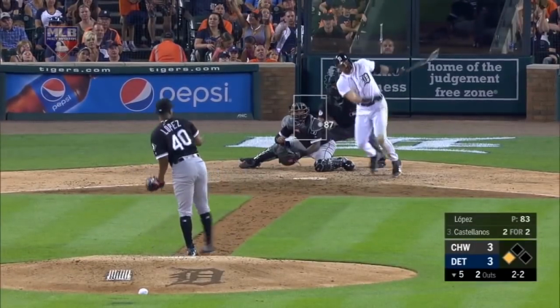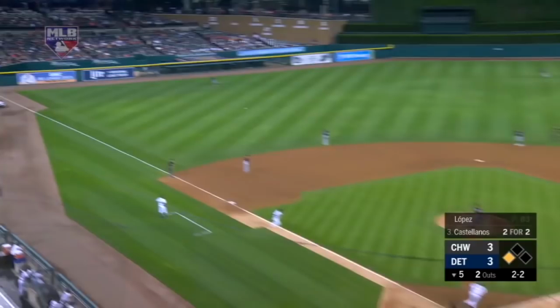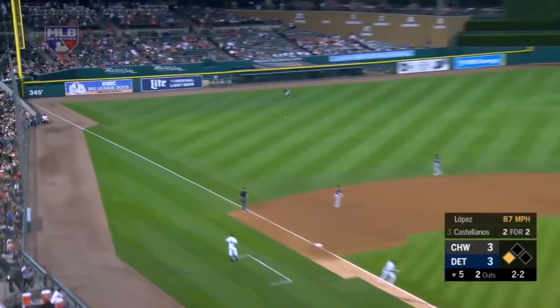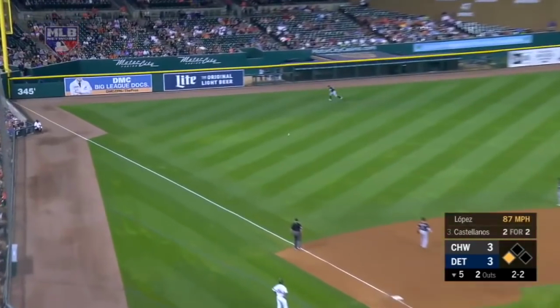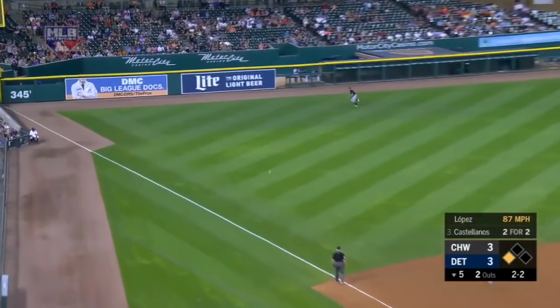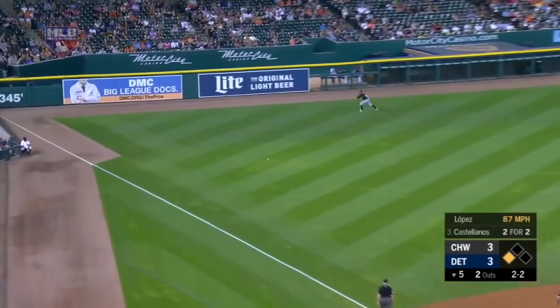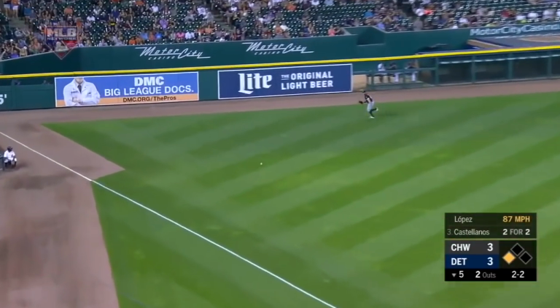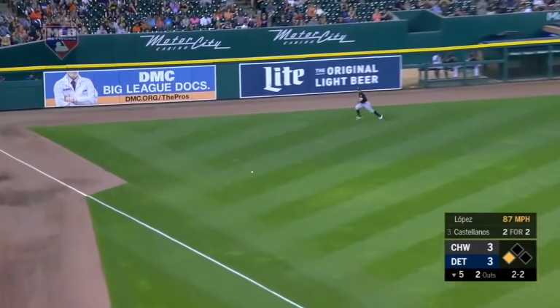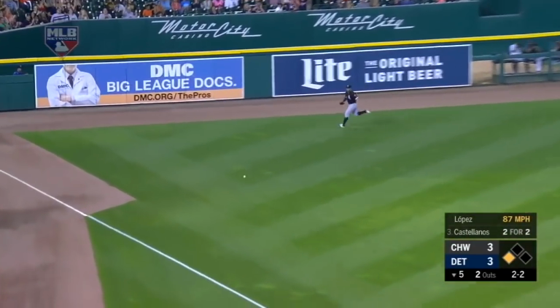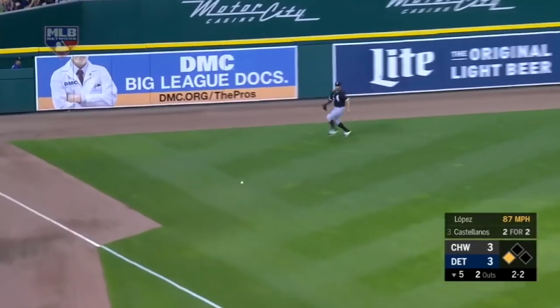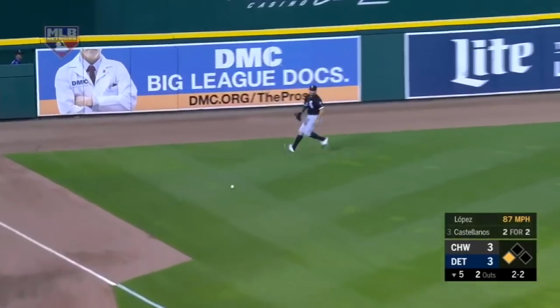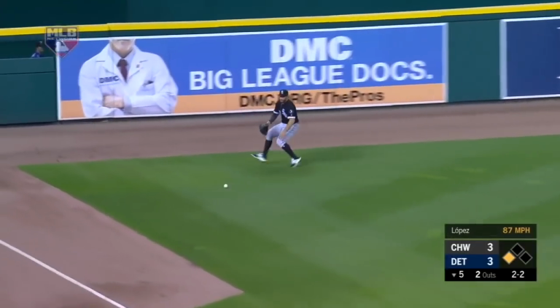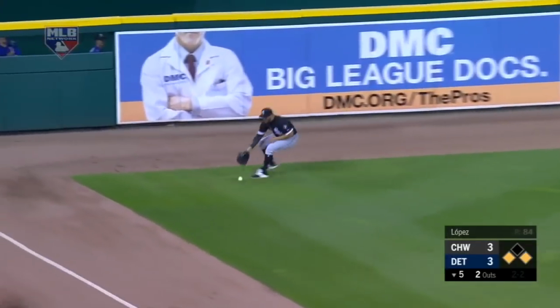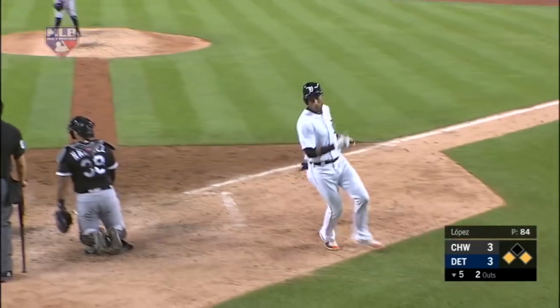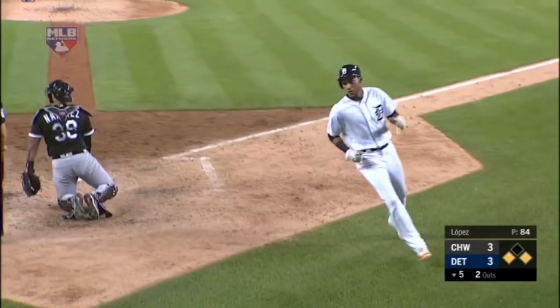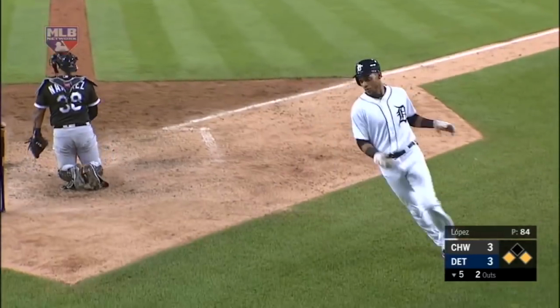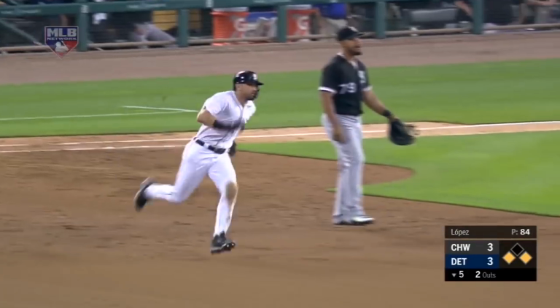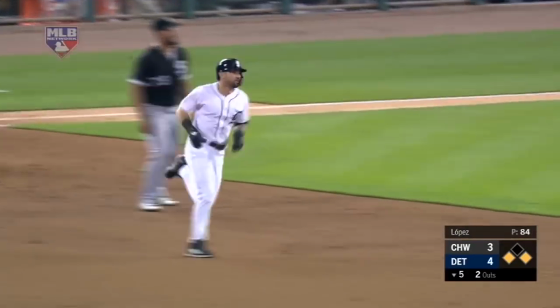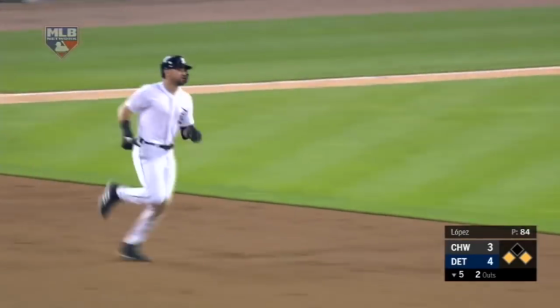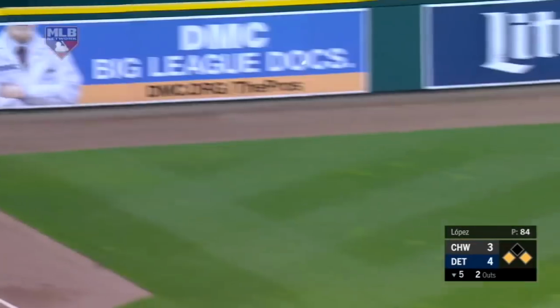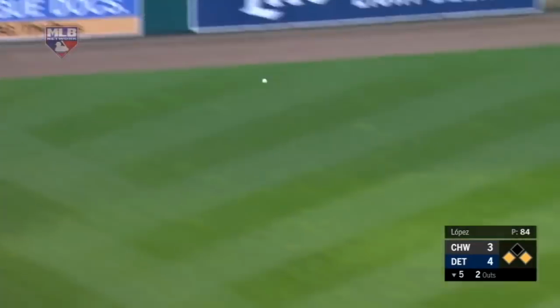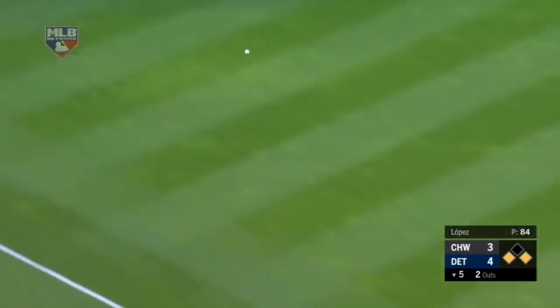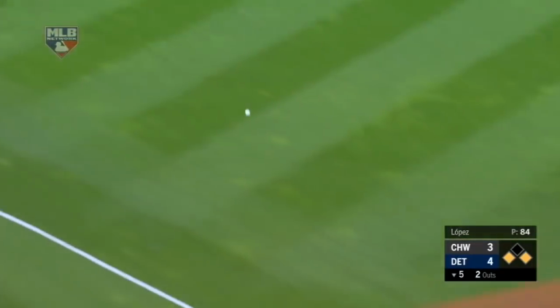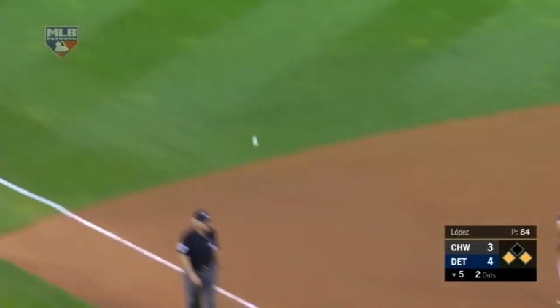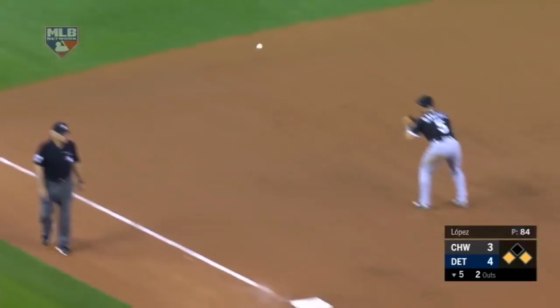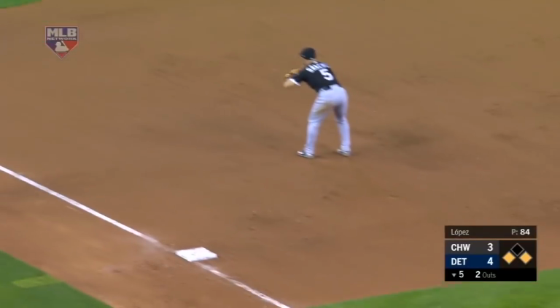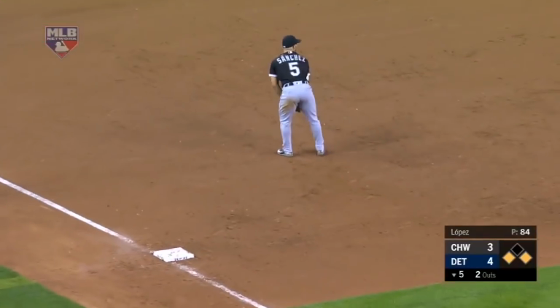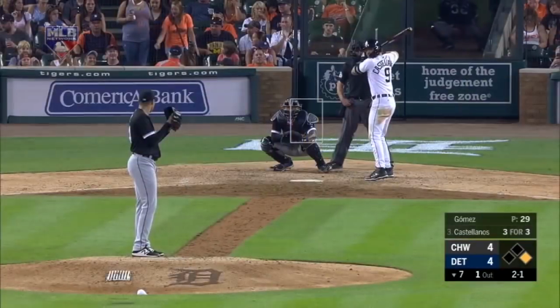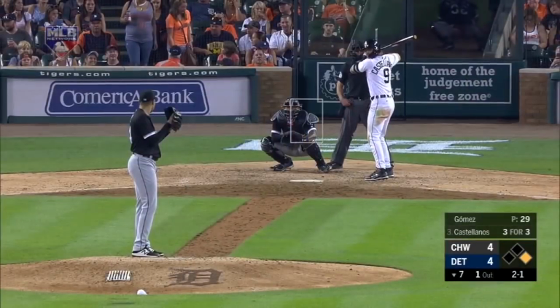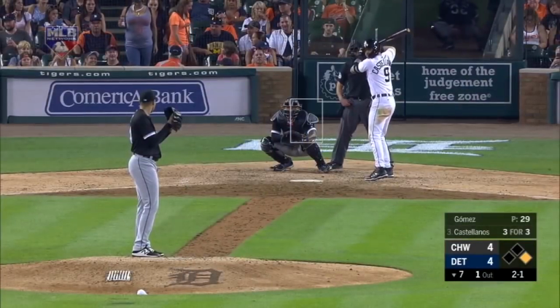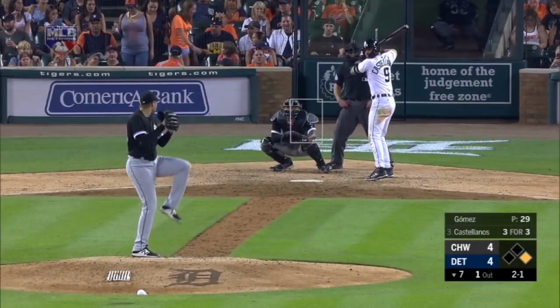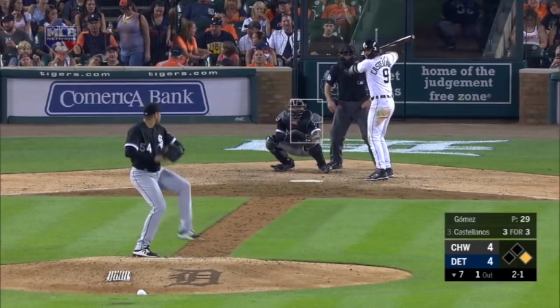Line to left field — down for a base hit and more. A run will score. Nick is on his way to second. His third hit of the game, and the Tigers have their first lead of the night.